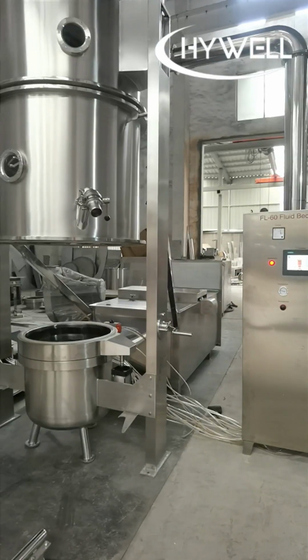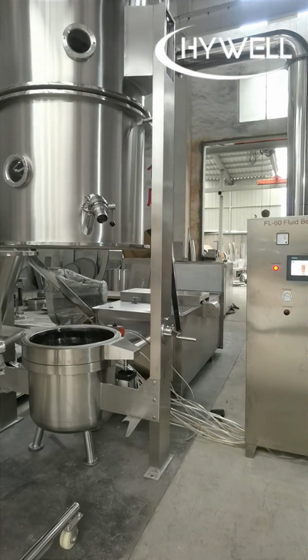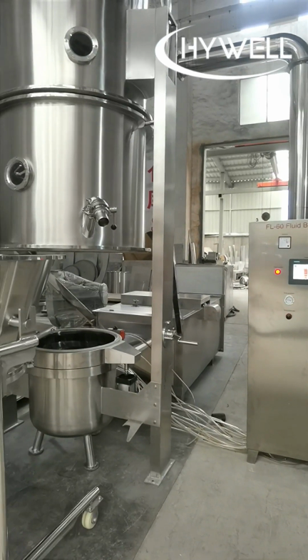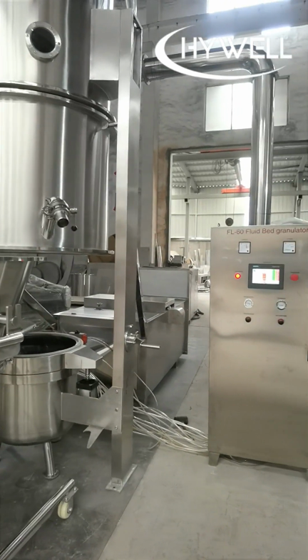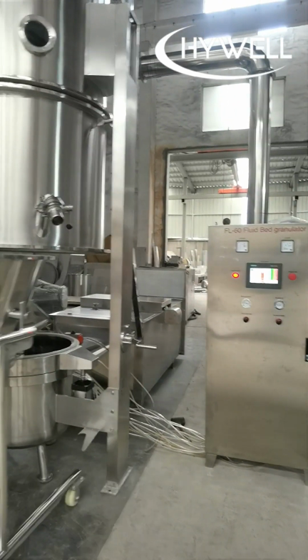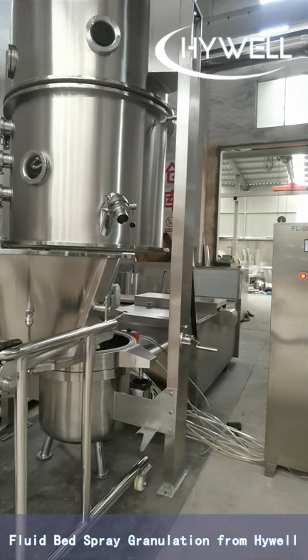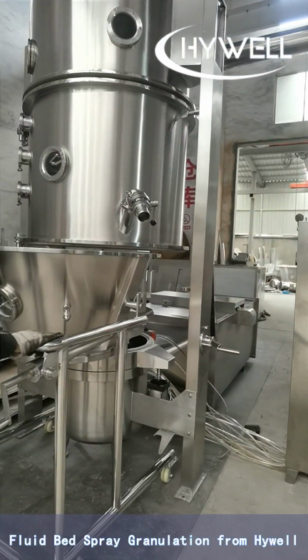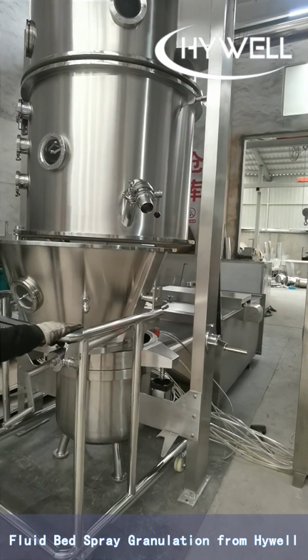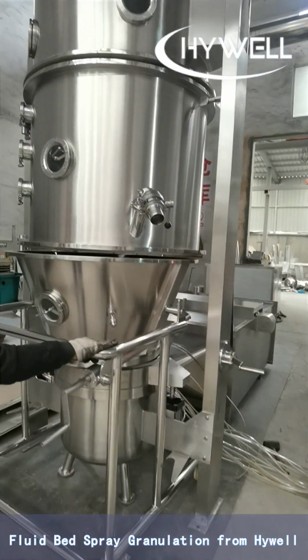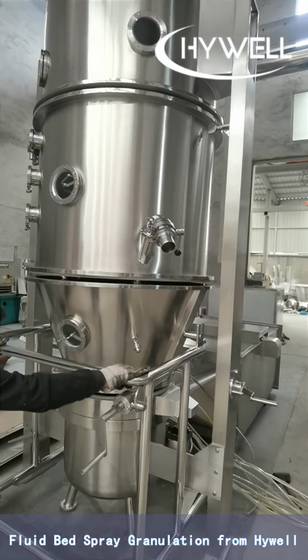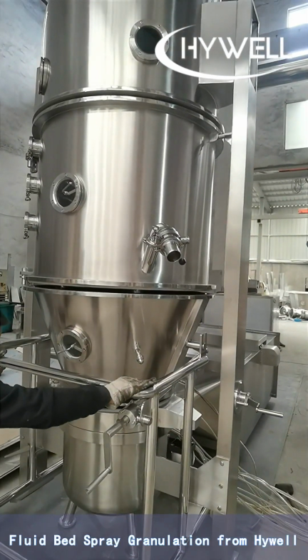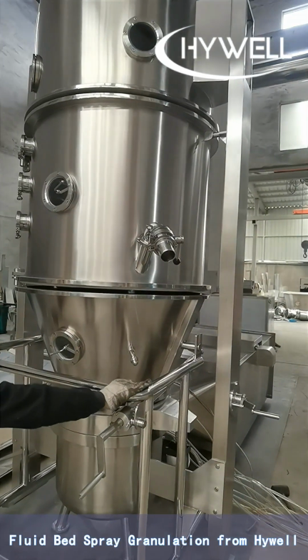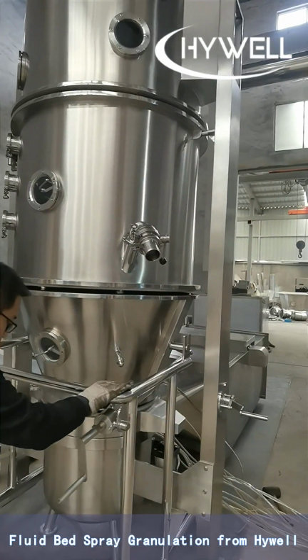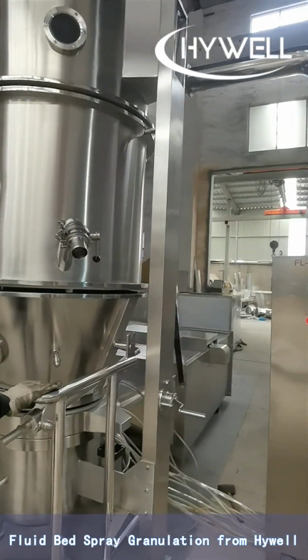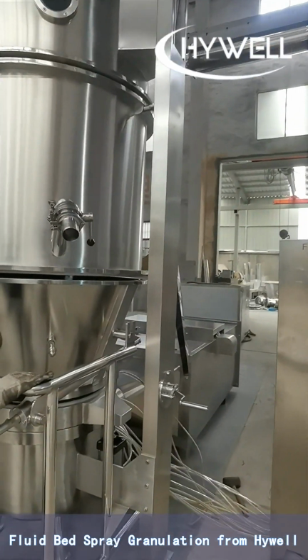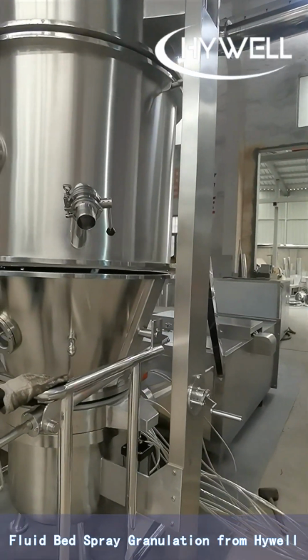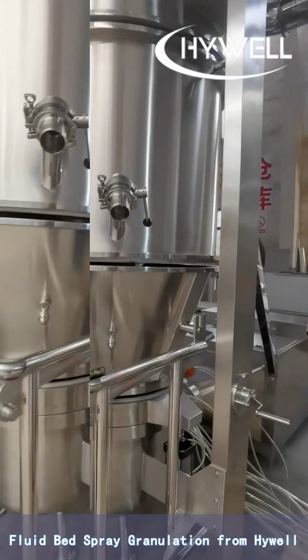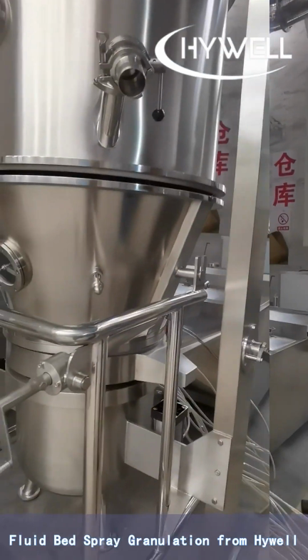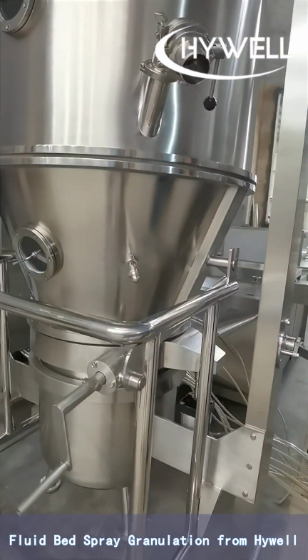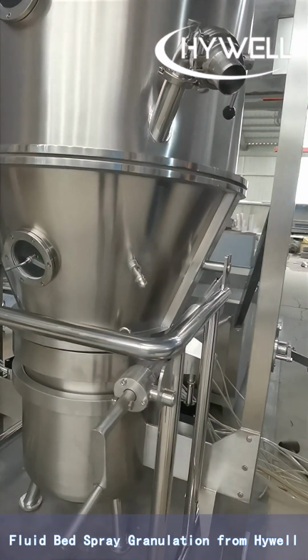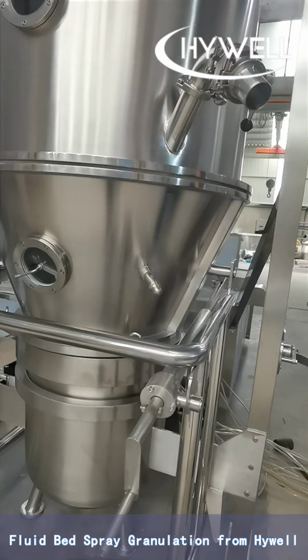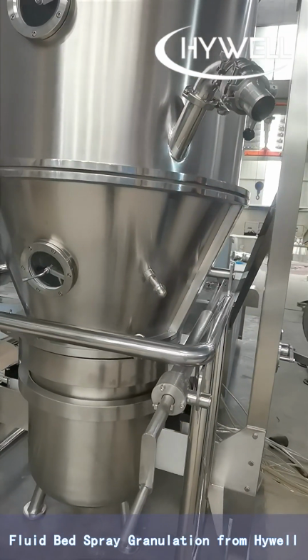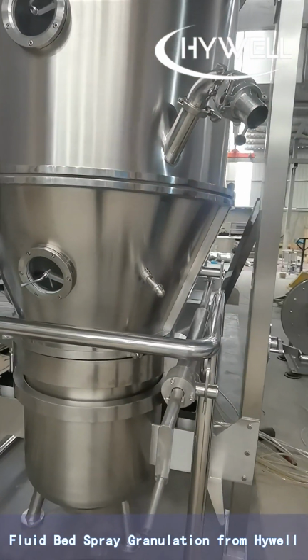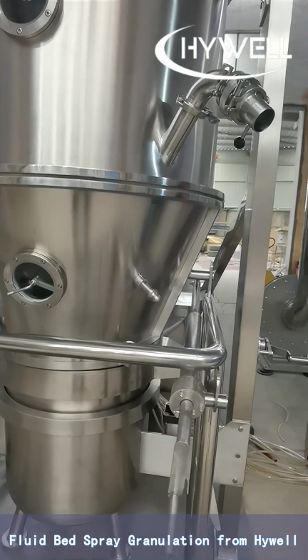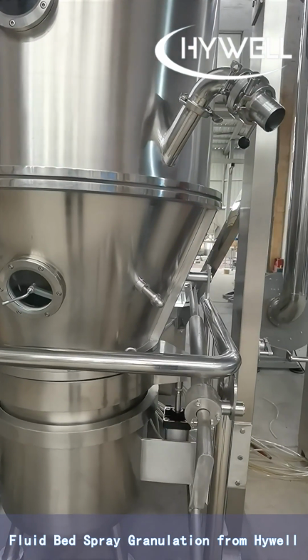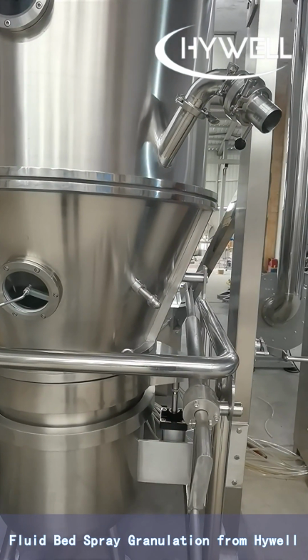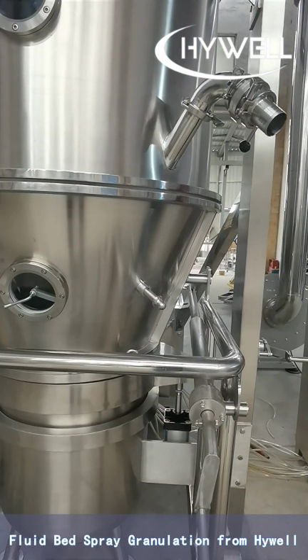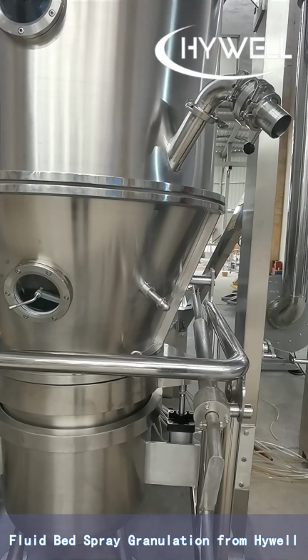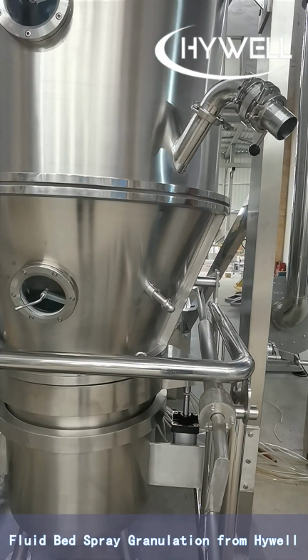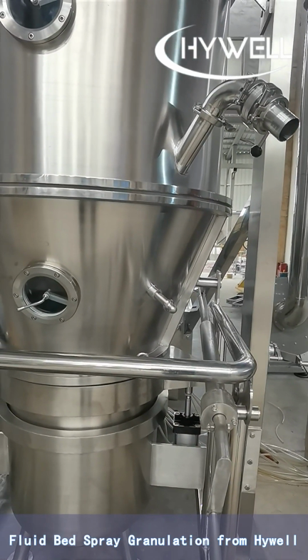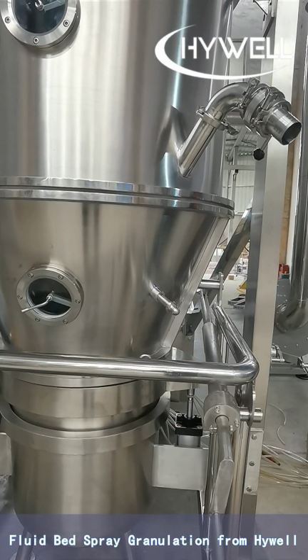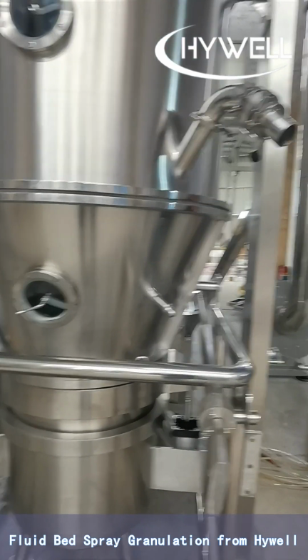Fluid bed granulation is one of the most commonly used processing equipment in the pharmaceutical industry. It is multi-purpose equipment in that mixing, granulation, and drying are all carried out in the same equipment.